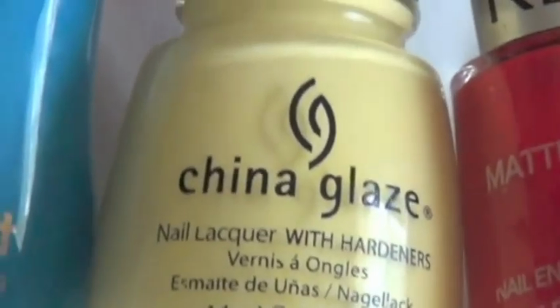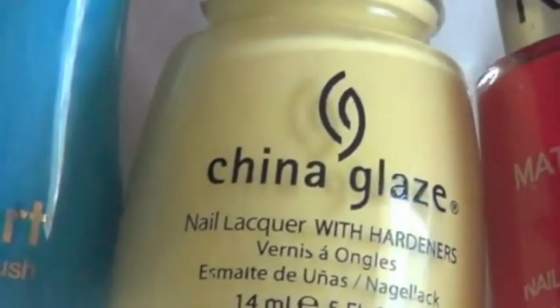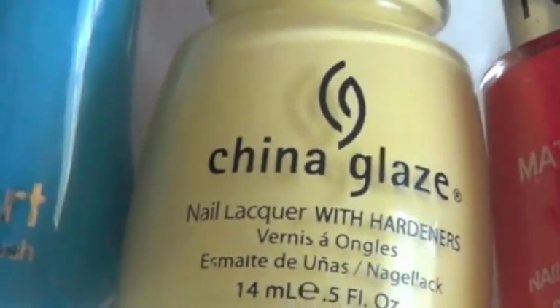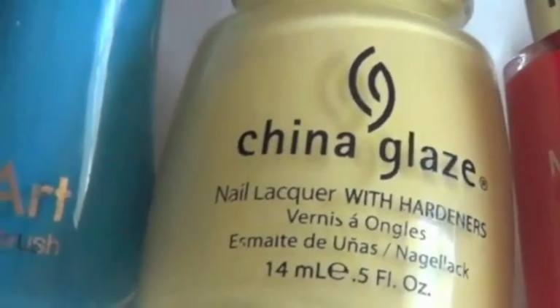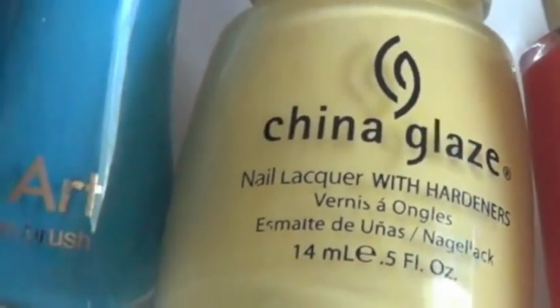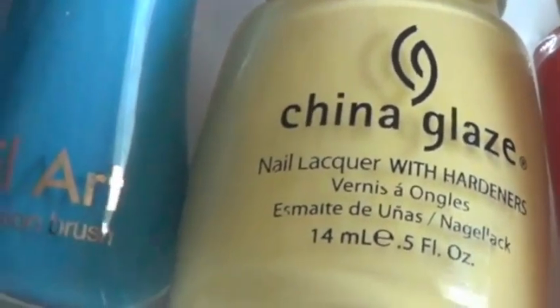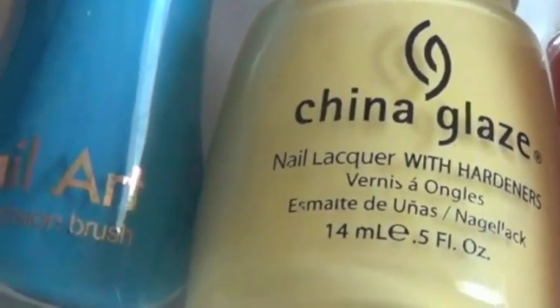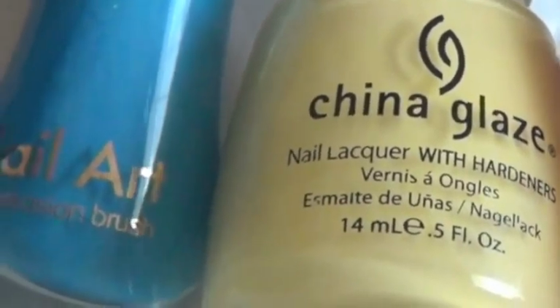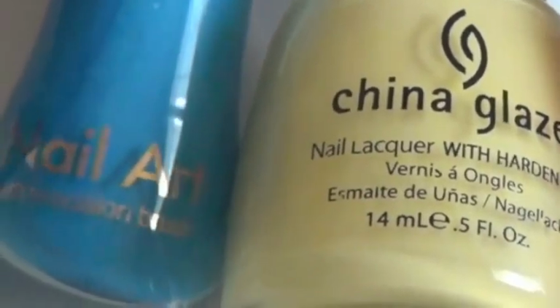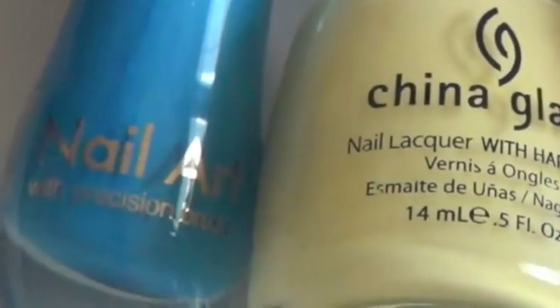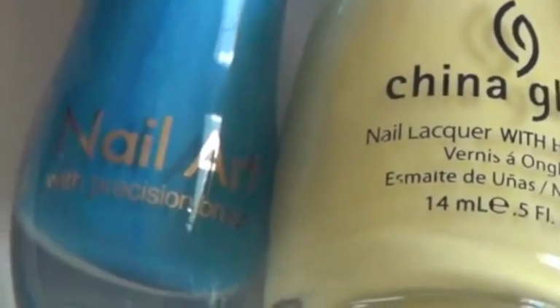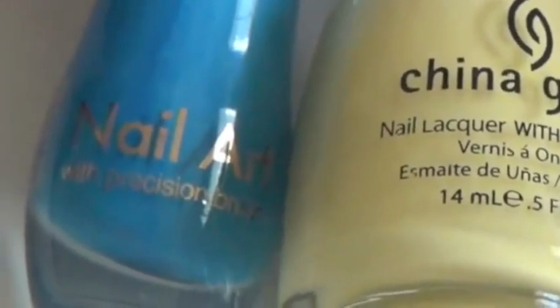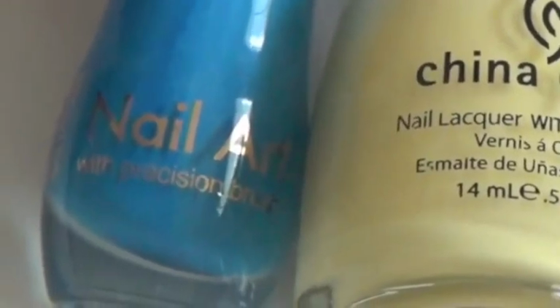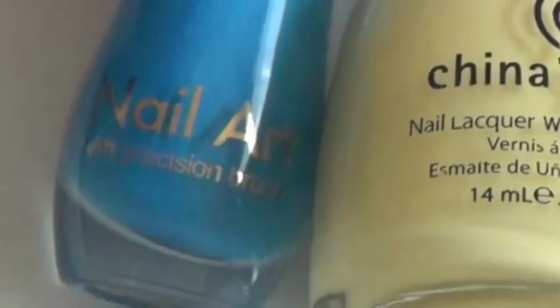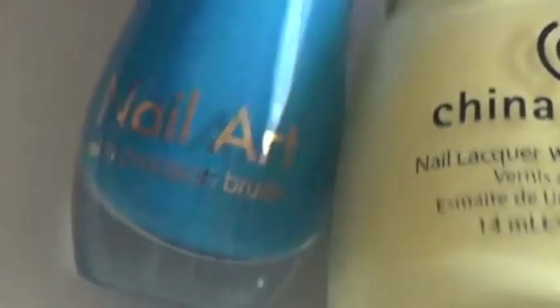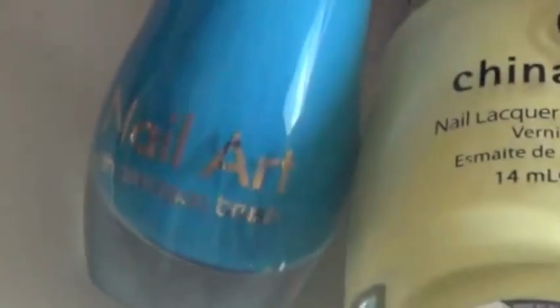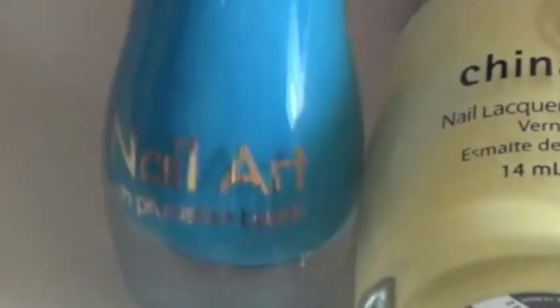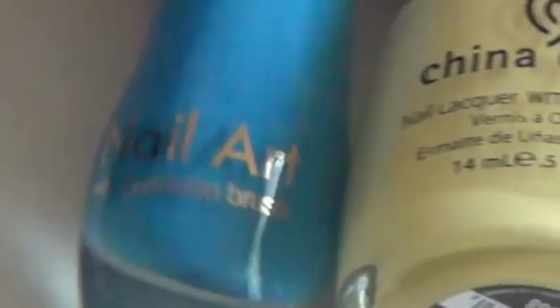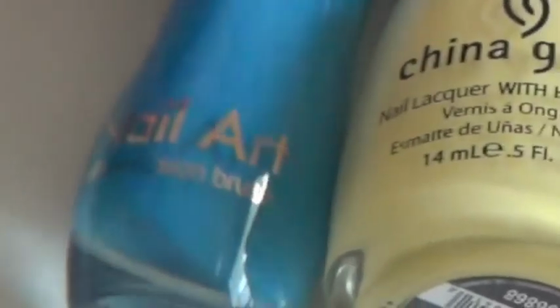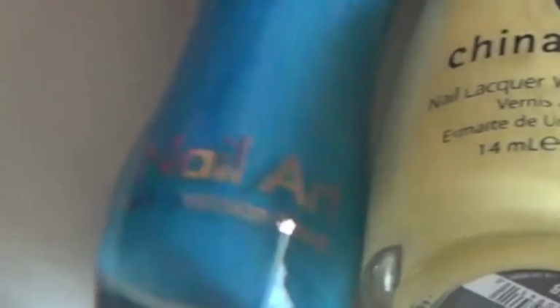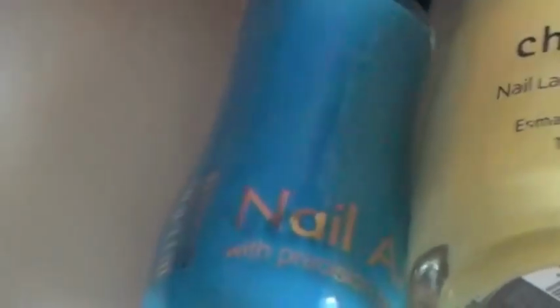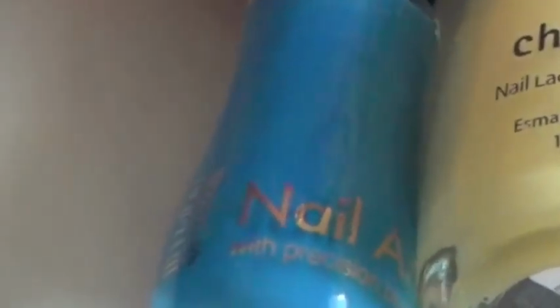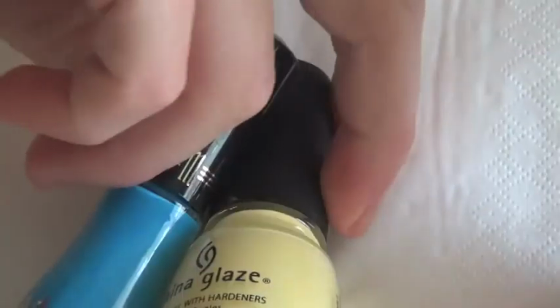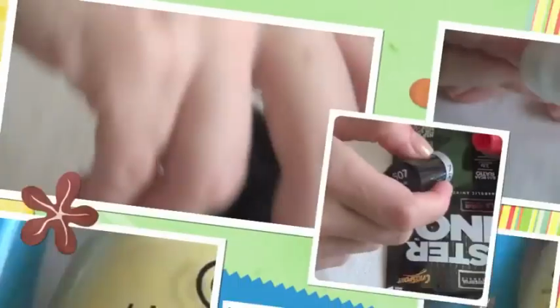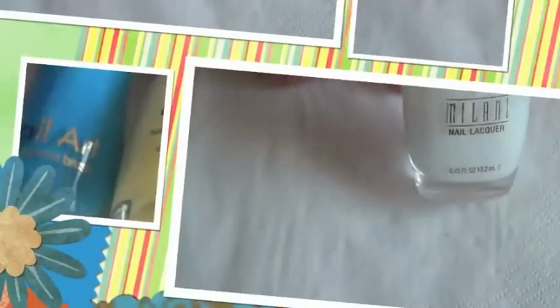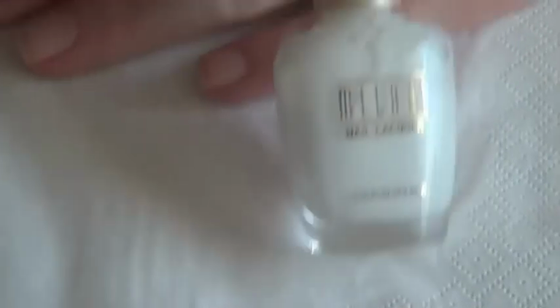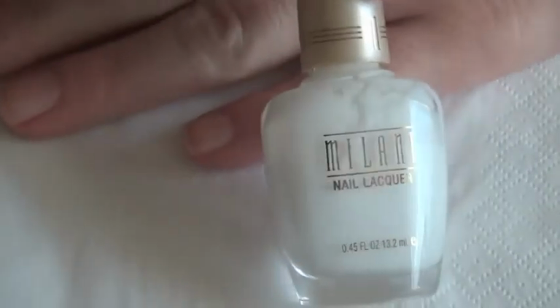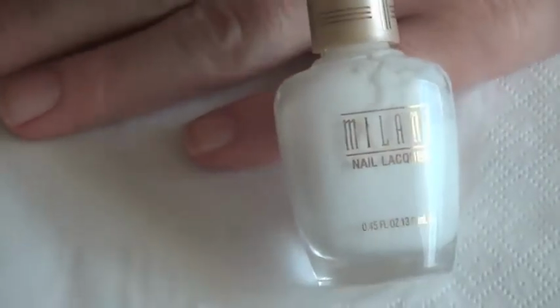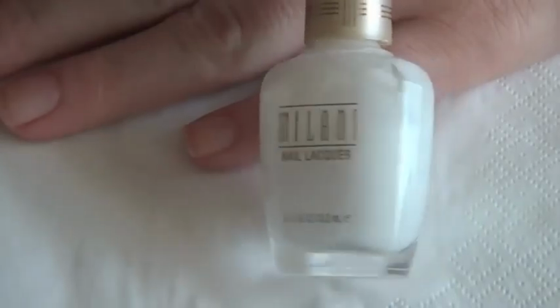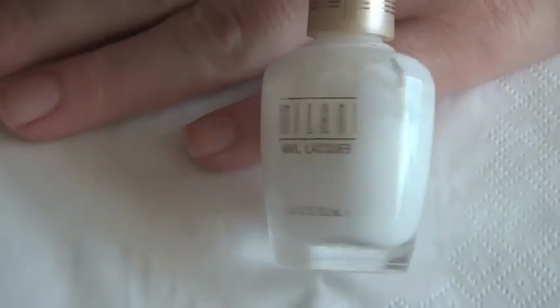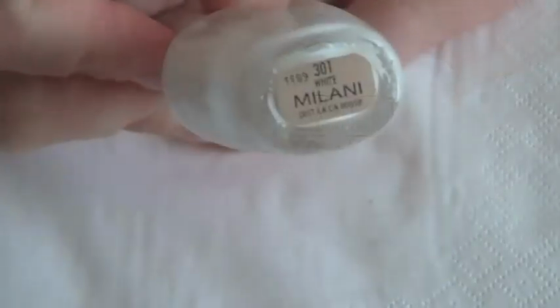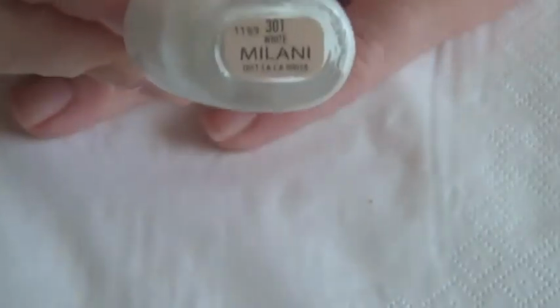In this nail tutorial, I use Revlon's Fairness, China Glaze's Lemon Fizz, Milani's Blue Print, and Milani's 301 White.